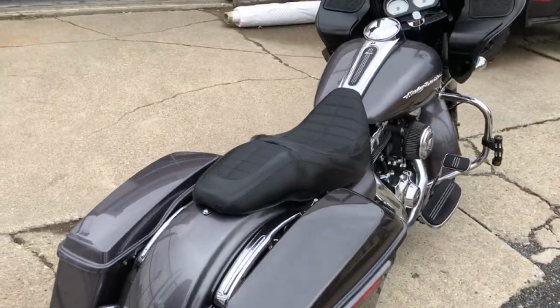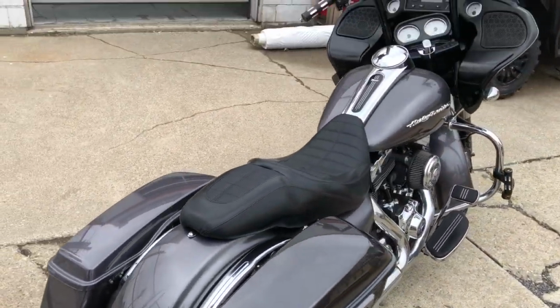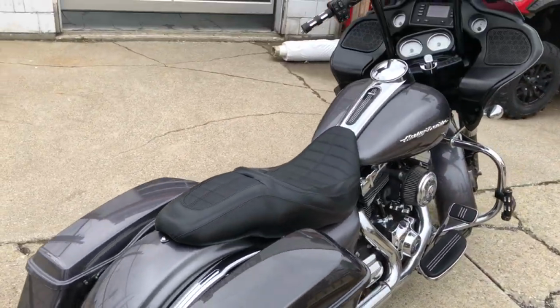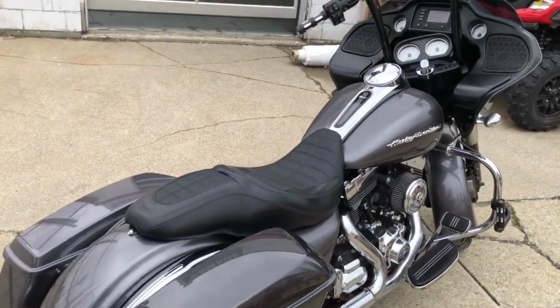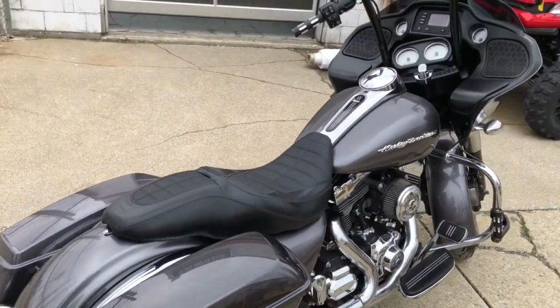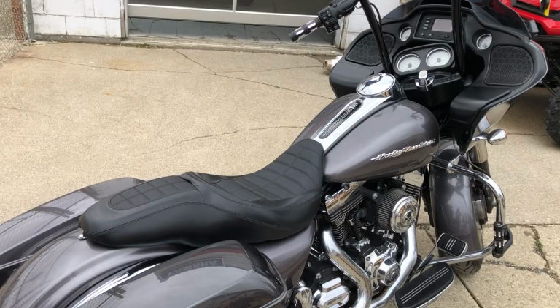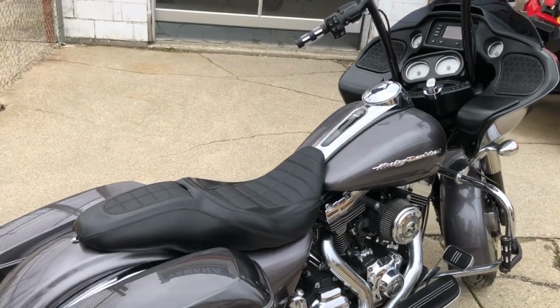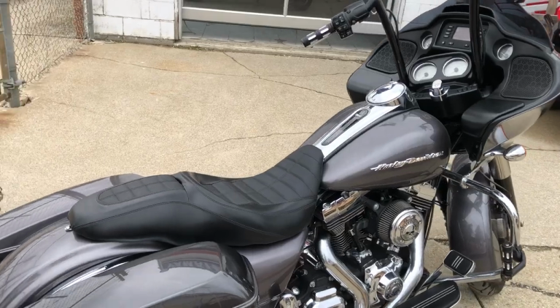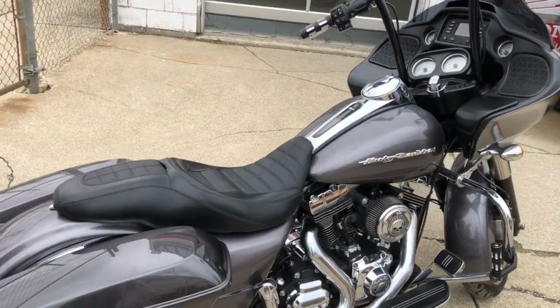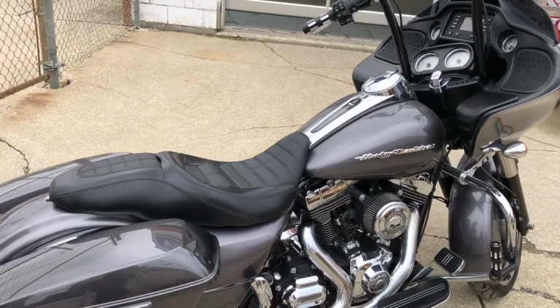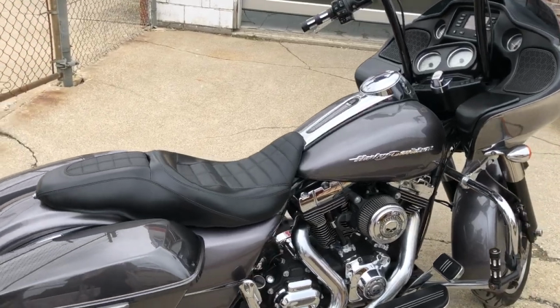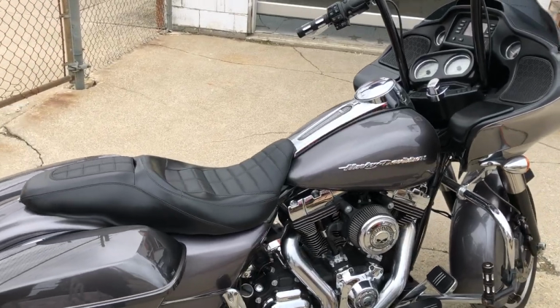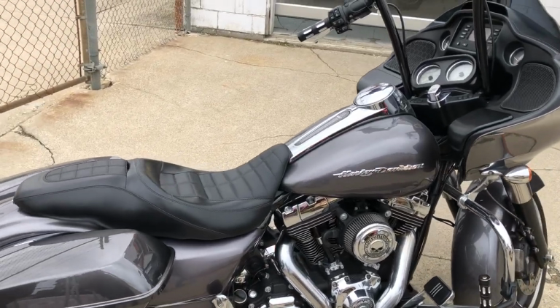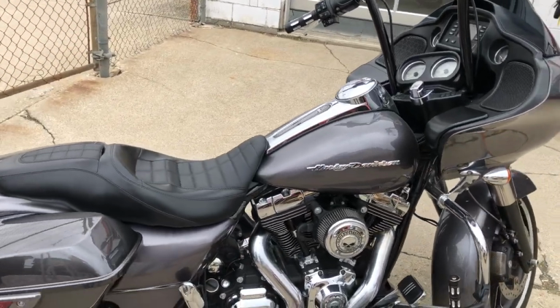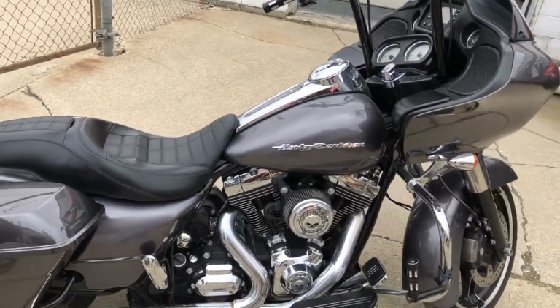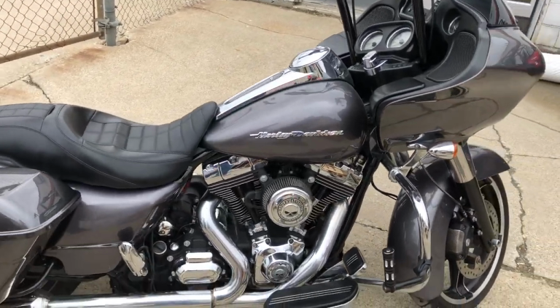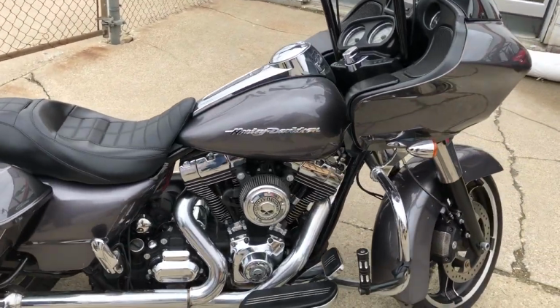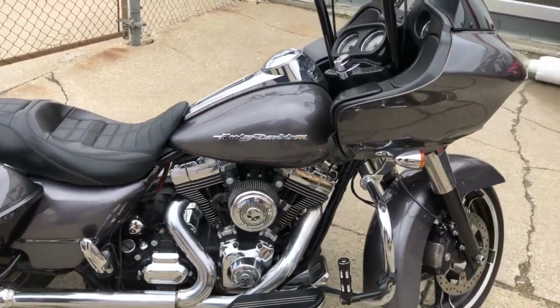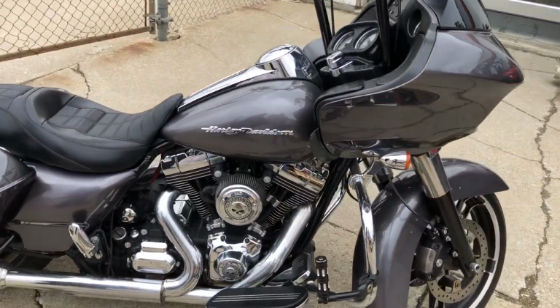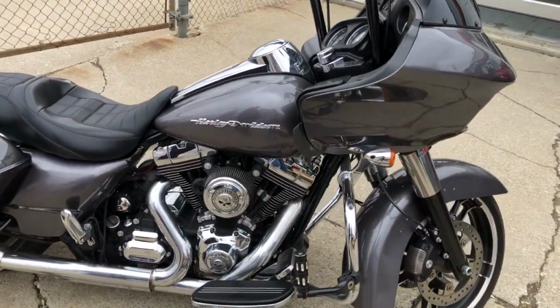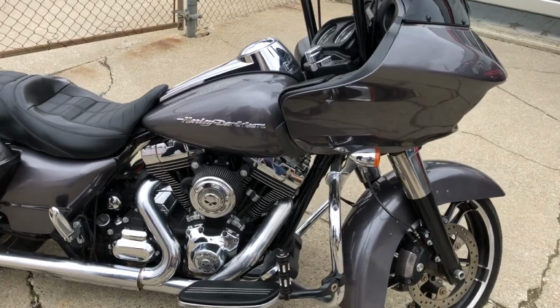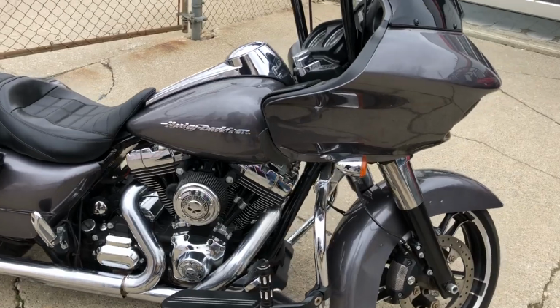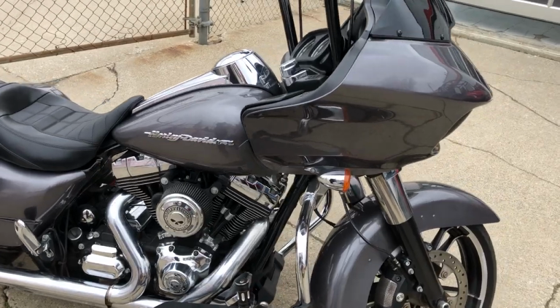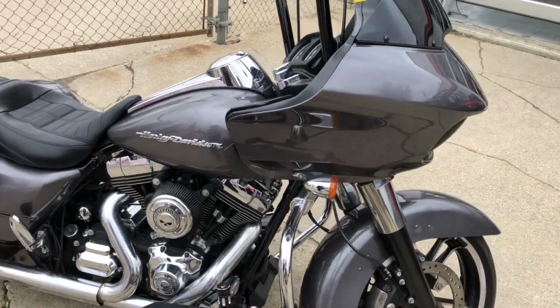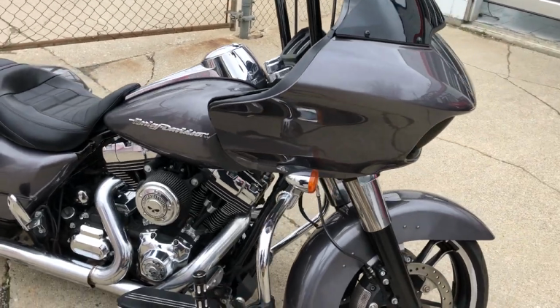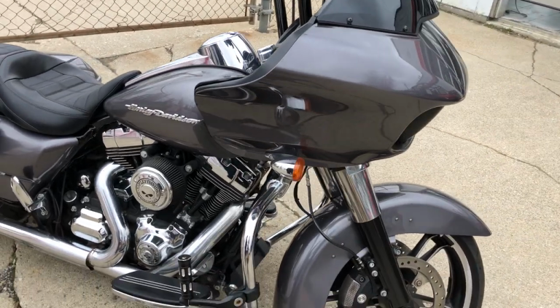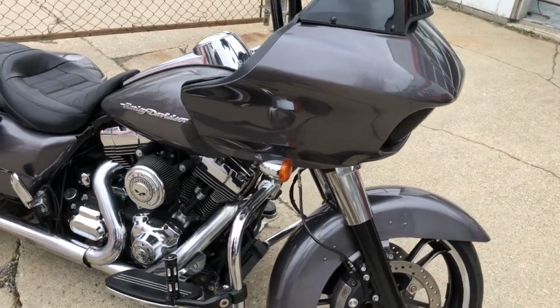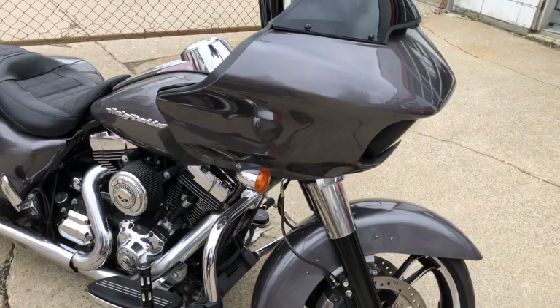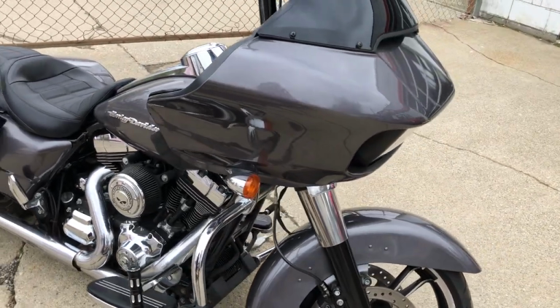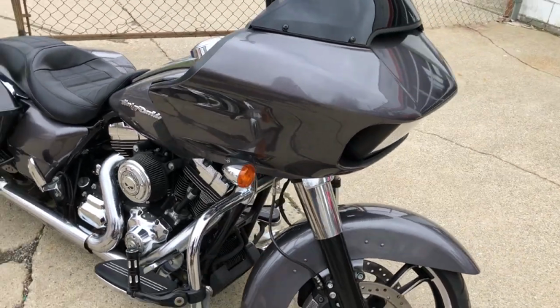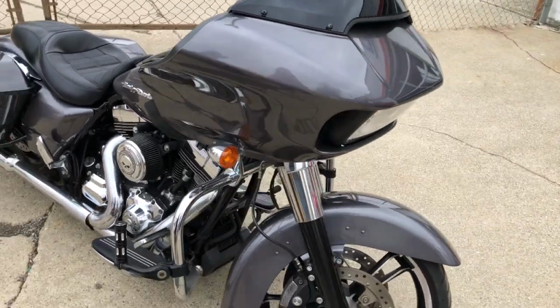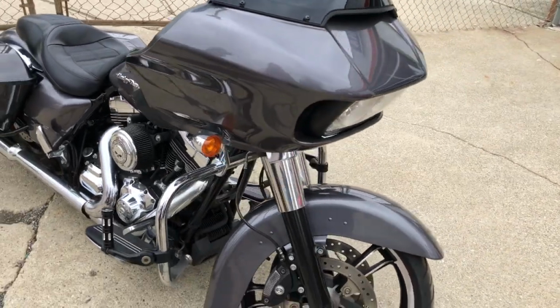Sharp Road Glide — it's certified and includes a warranty. You can buy this one with a CAP. It's nicely equipped with Willie G engine covers, billet grips, low-profile seat, tinted windscreen, and more.